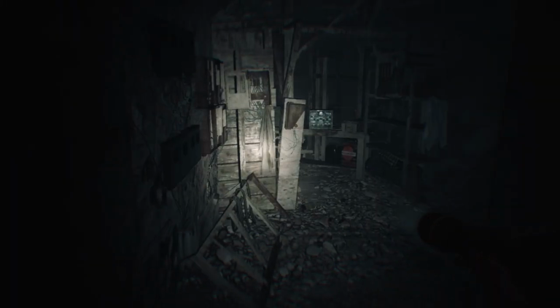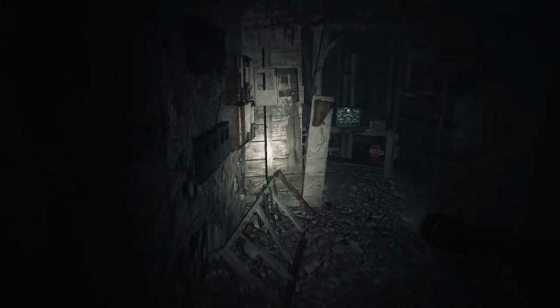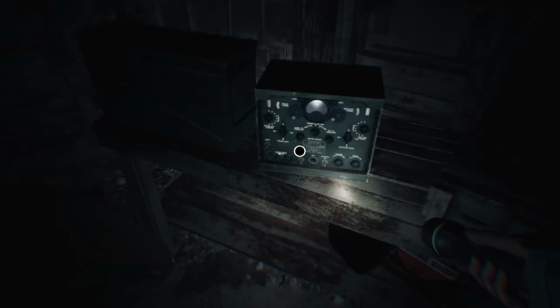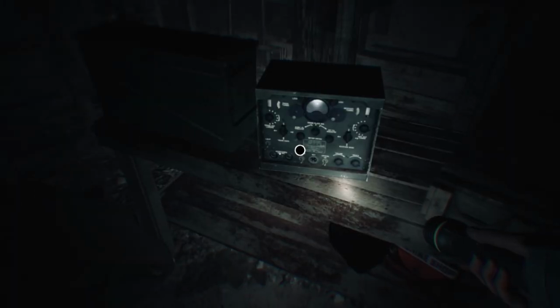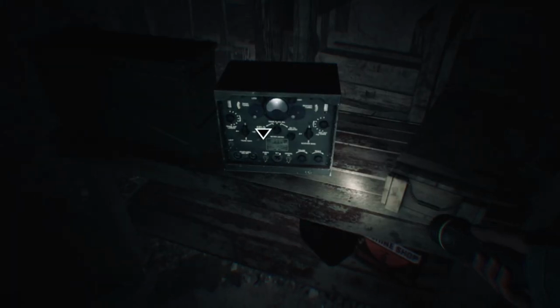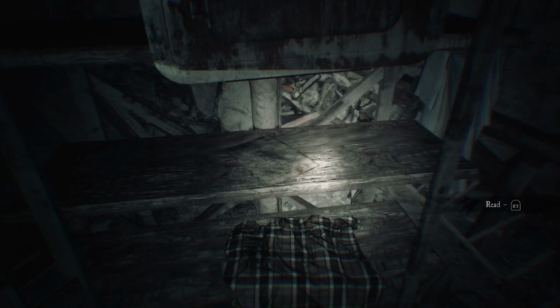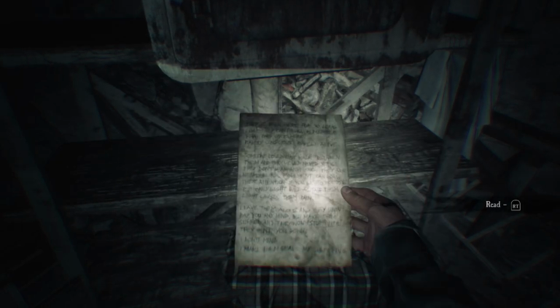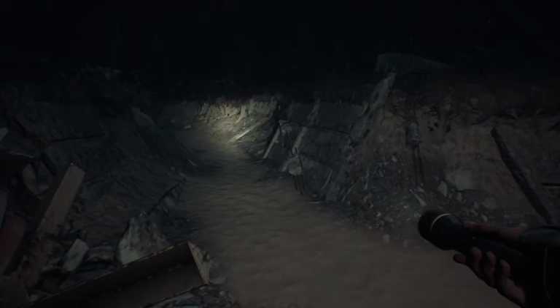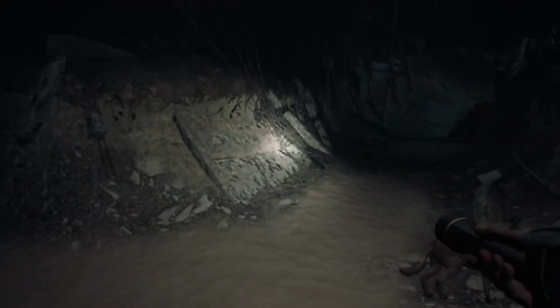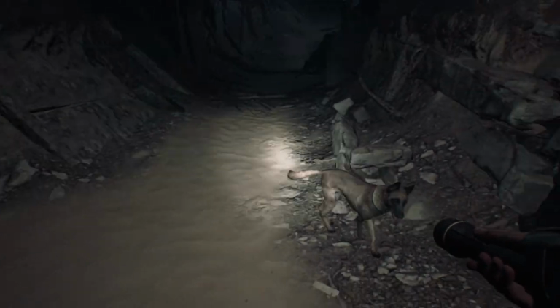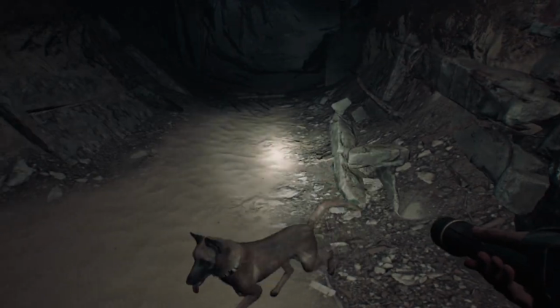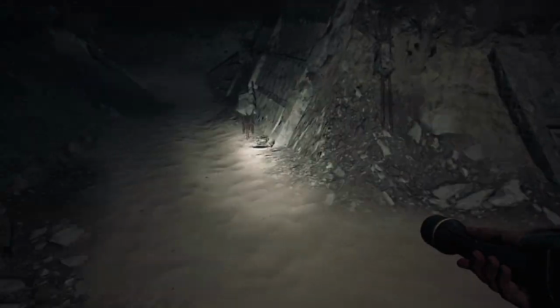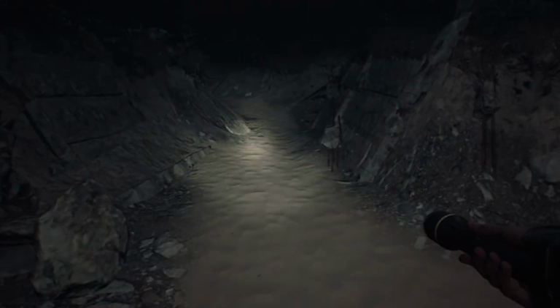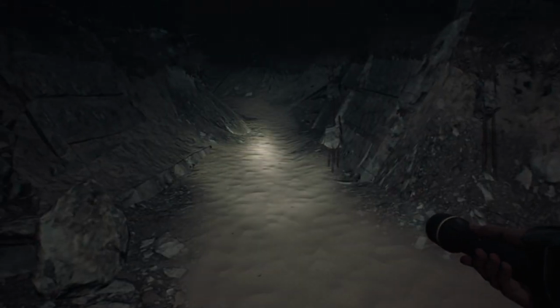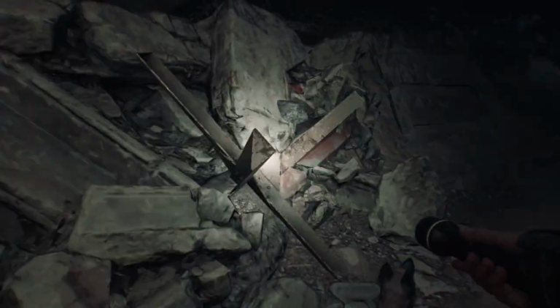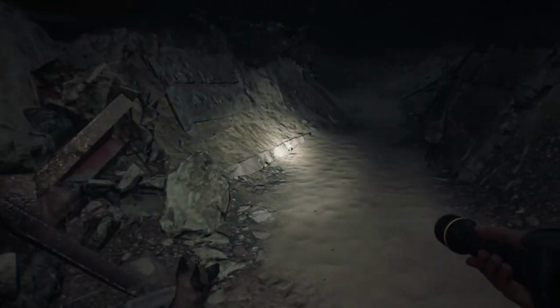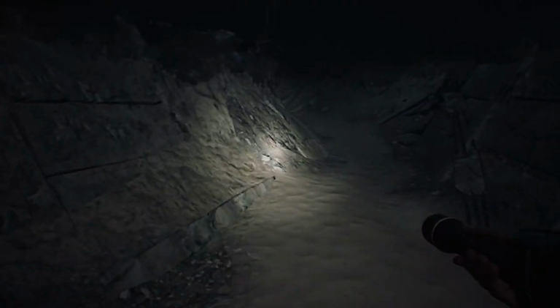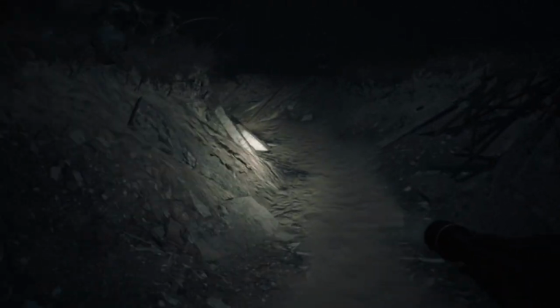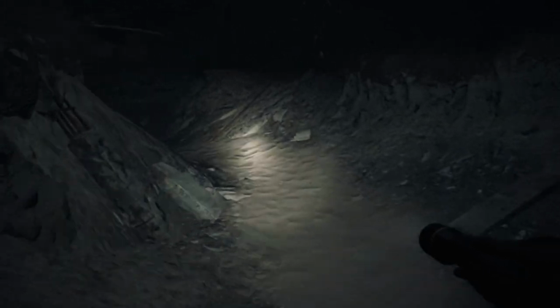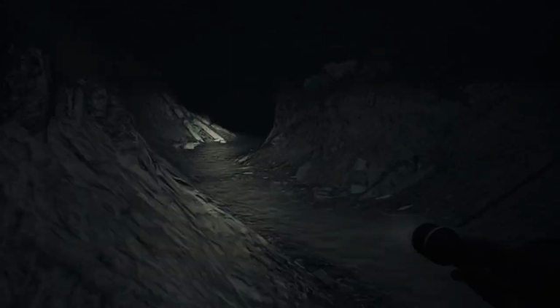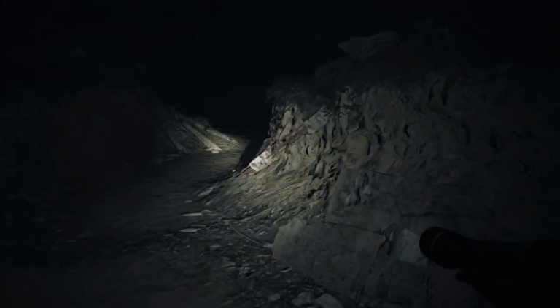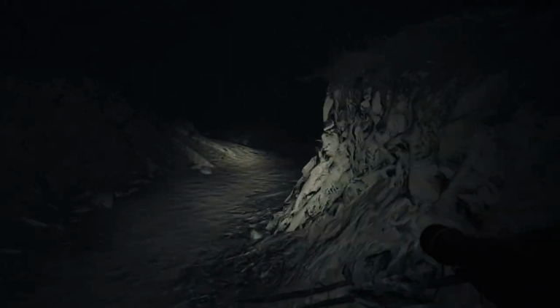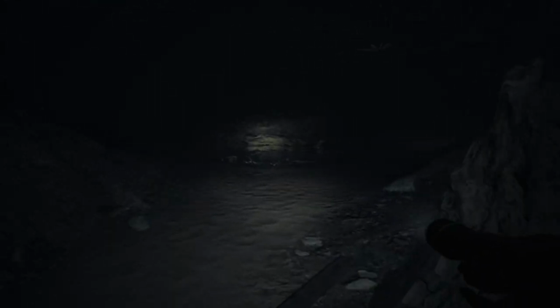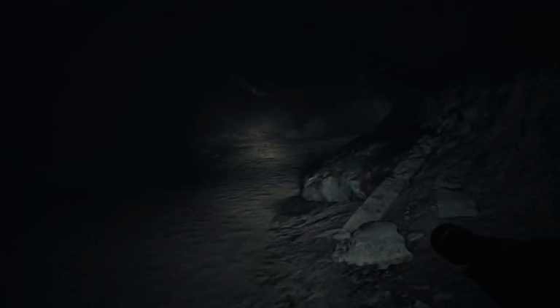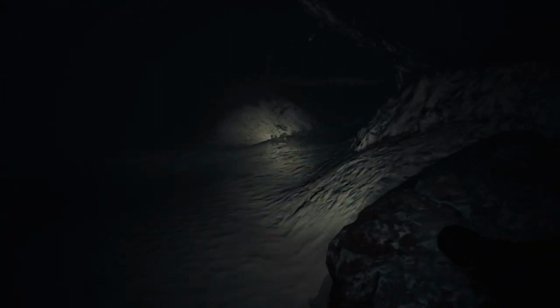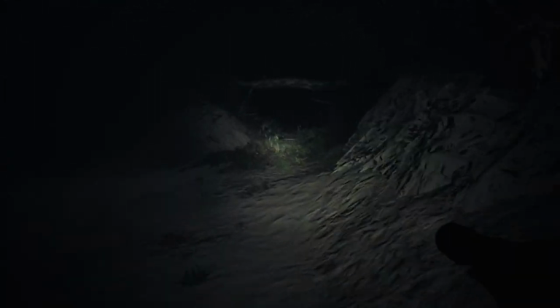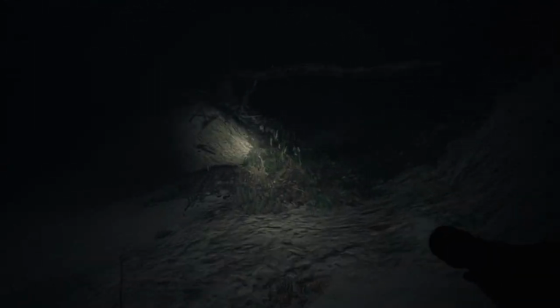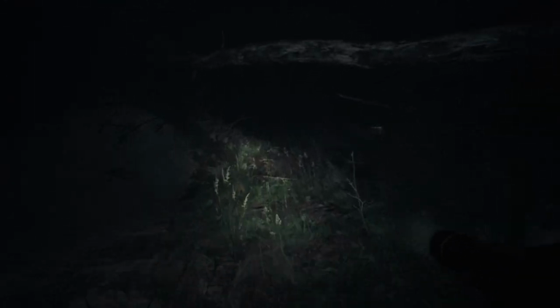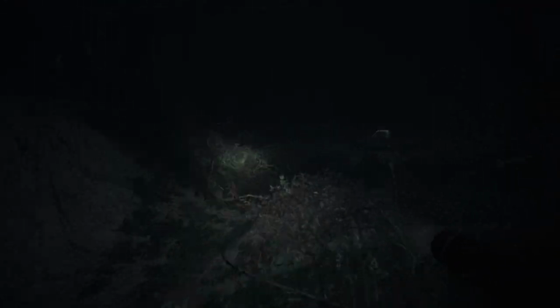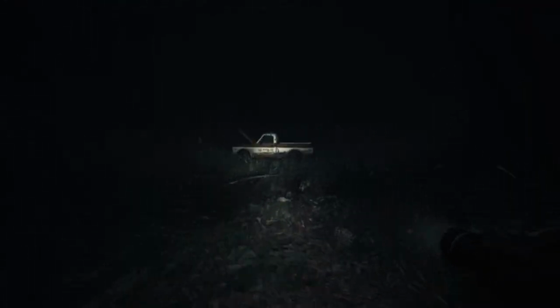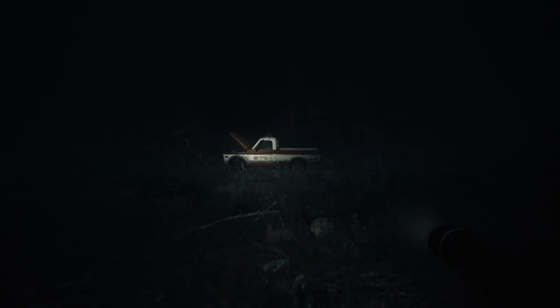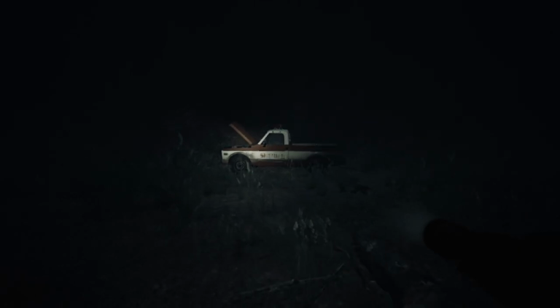There's not much in here yet other than a note. Then you can head back to the truck and set the fuses correctly to end the chapter. When you exit the bunker, the shortest way back to the truck will be to head left, and then when you're out of the trench, take a right and the truck should be right there.